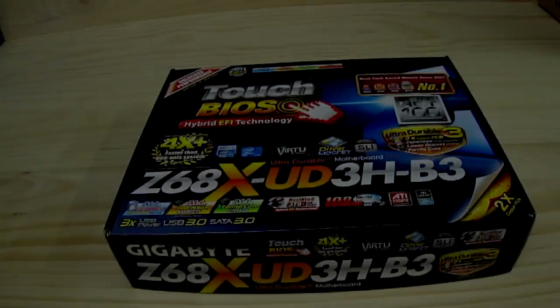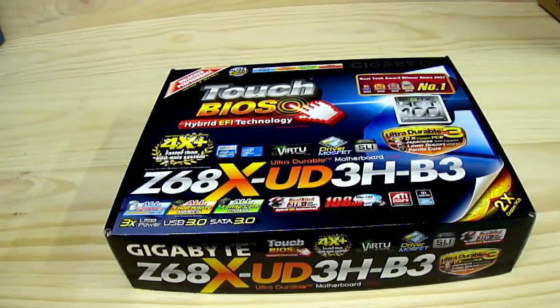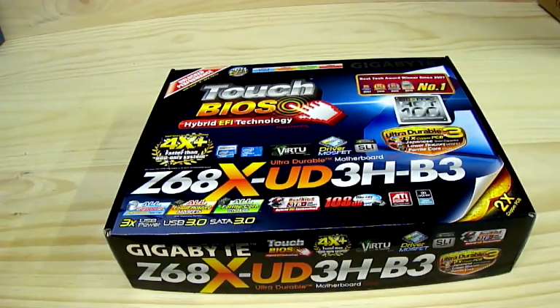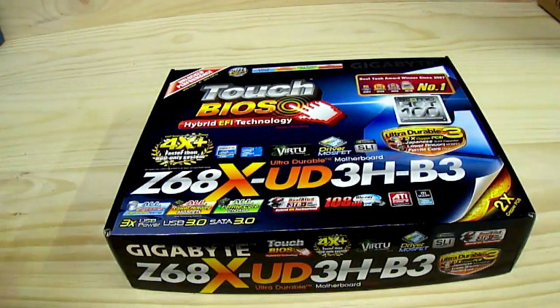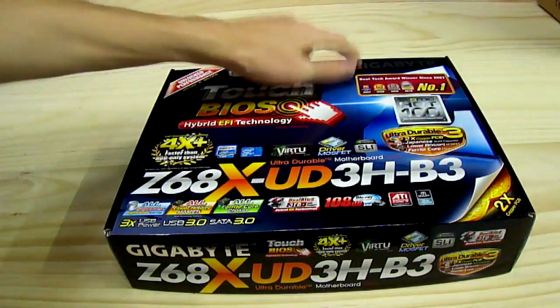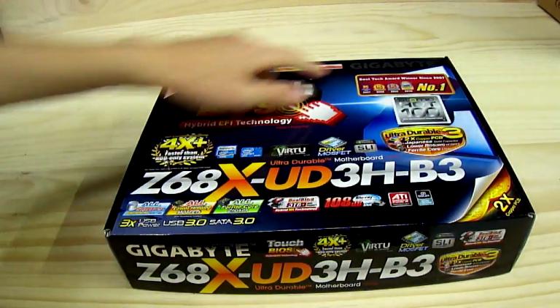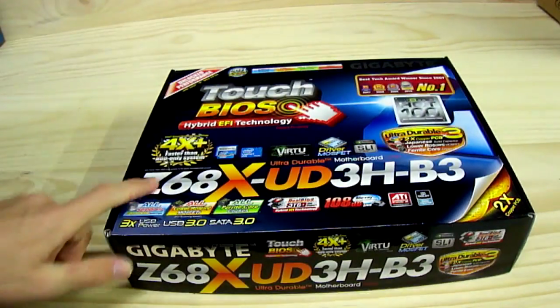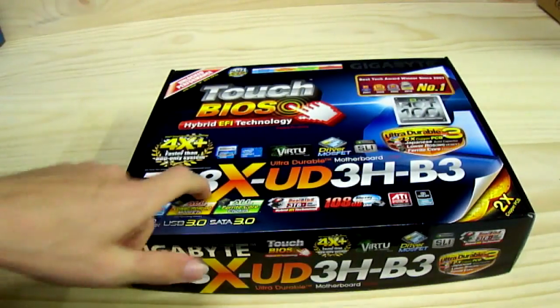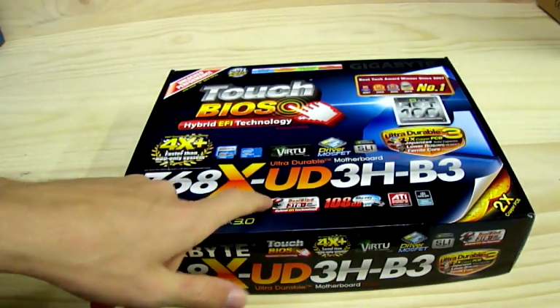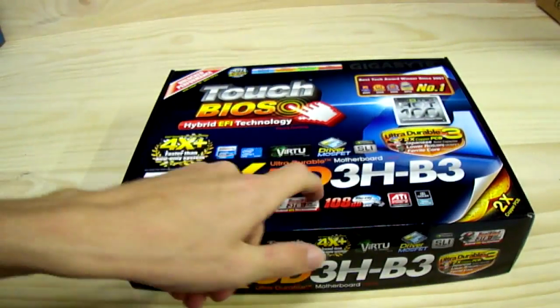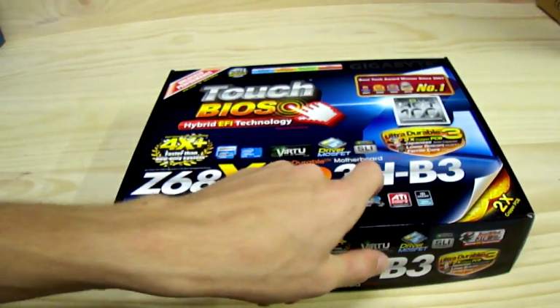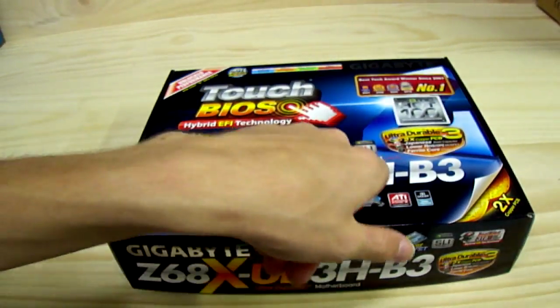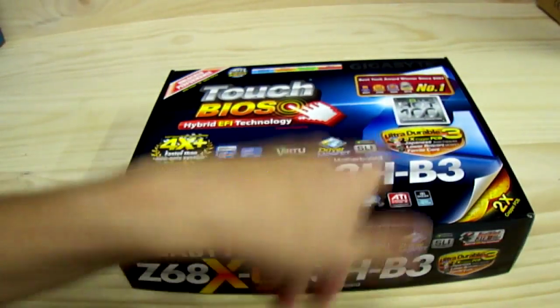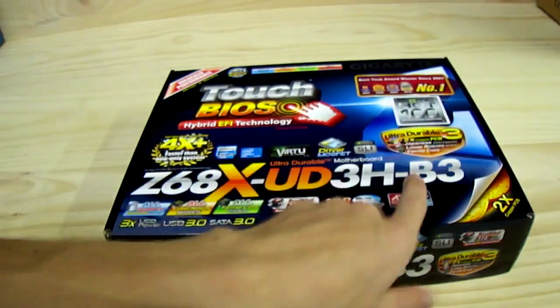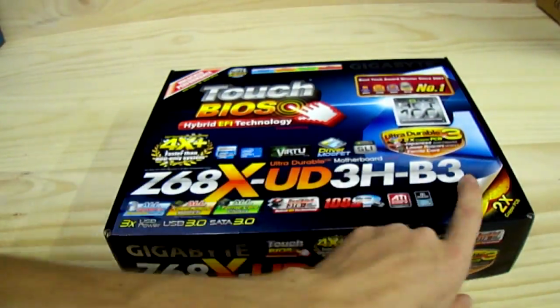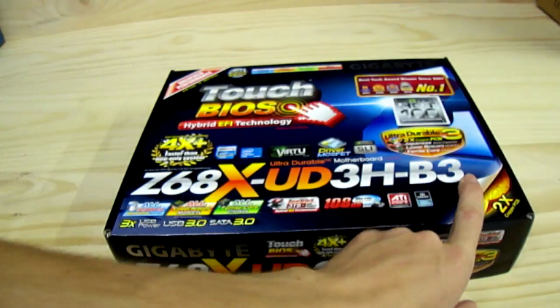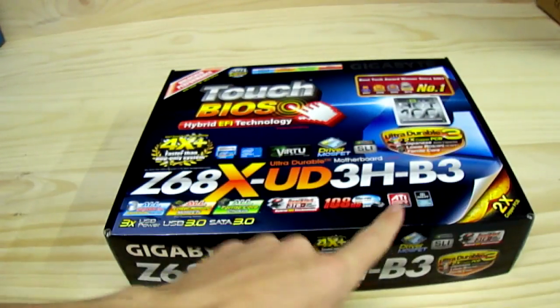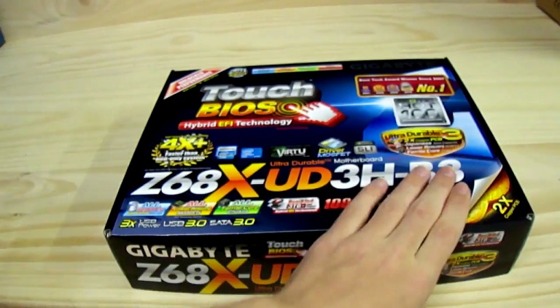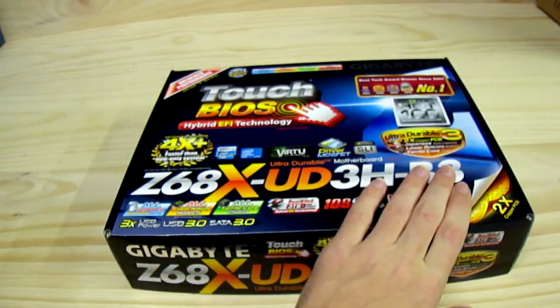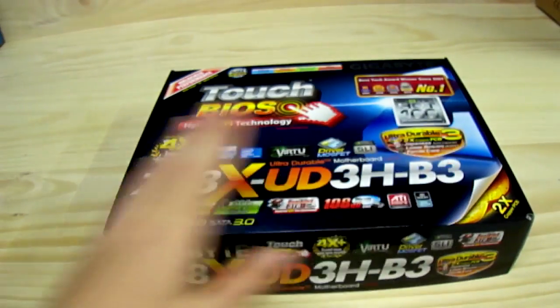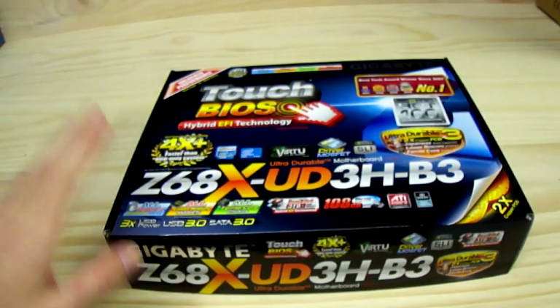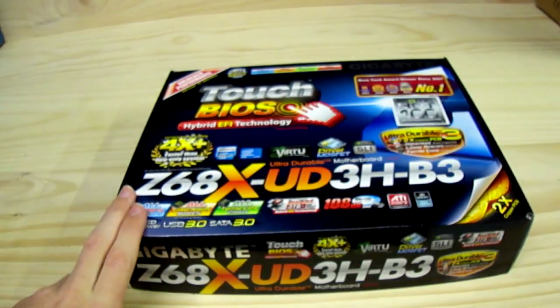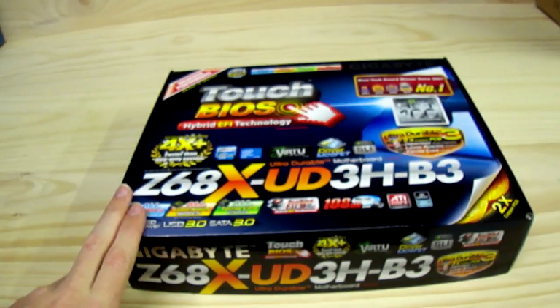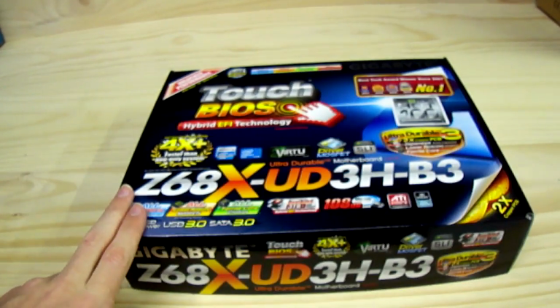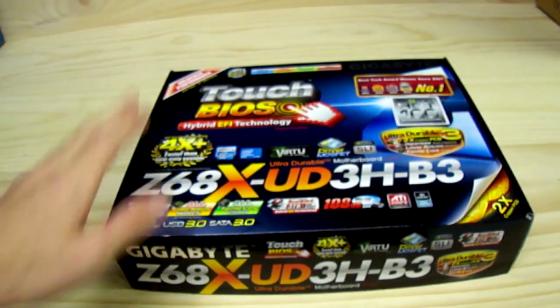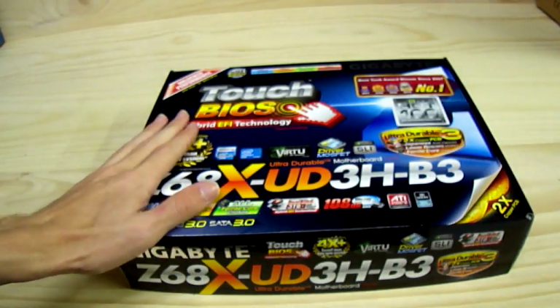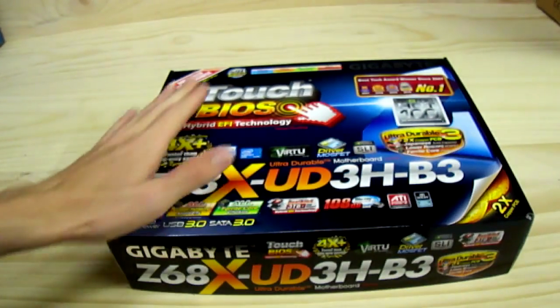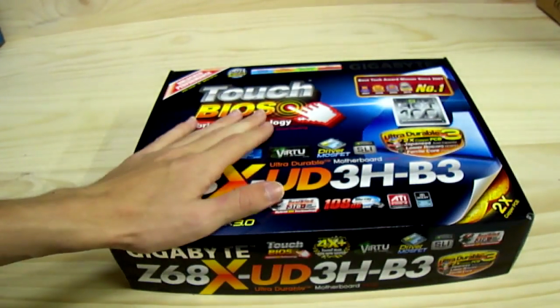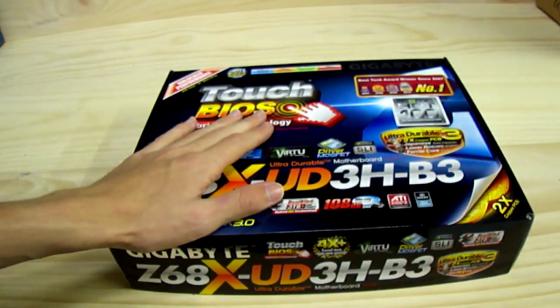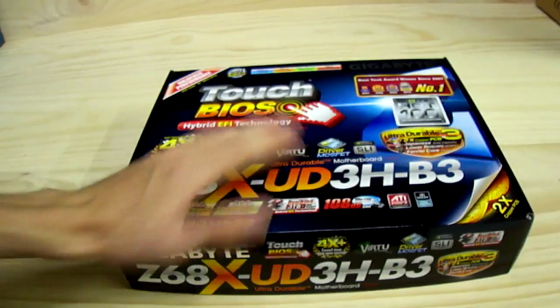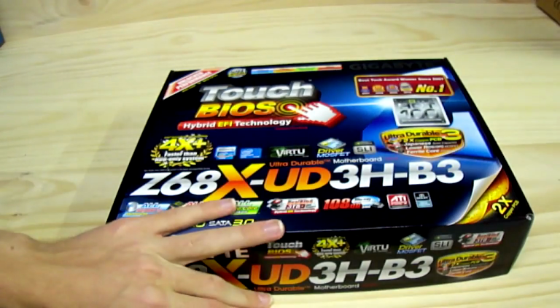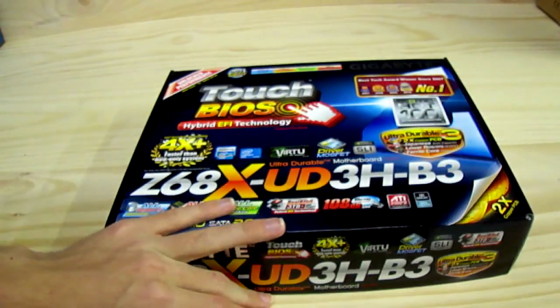This has been an unboxing of the Gigabyte Z68X UD3H B3 motherboard — B3 for full support, so you're not going to have any issues with the SATA ports degrading.